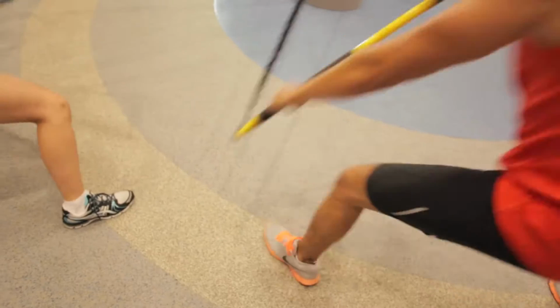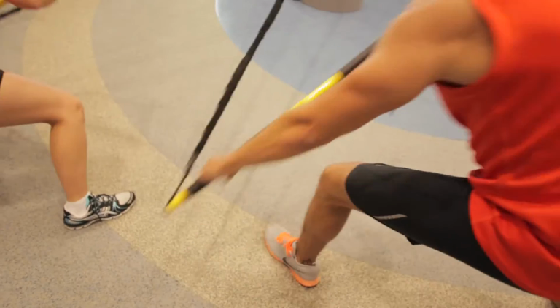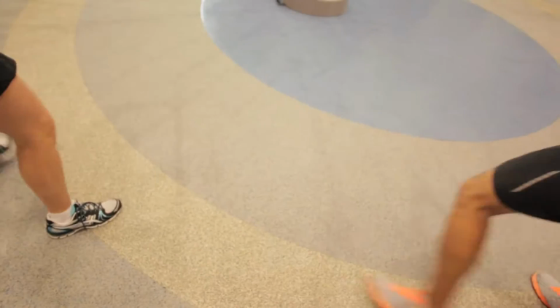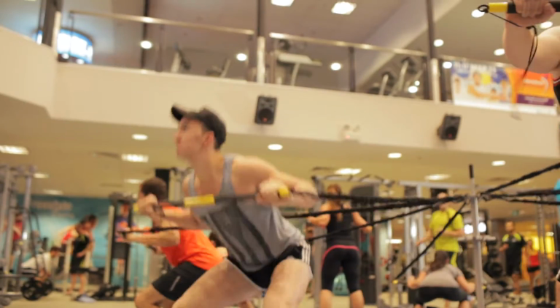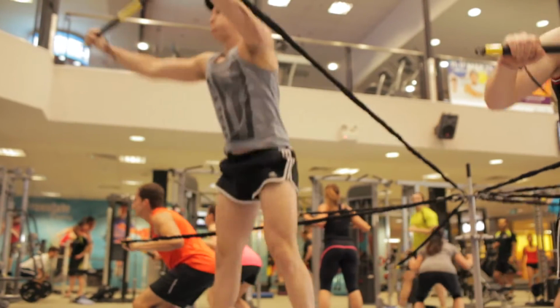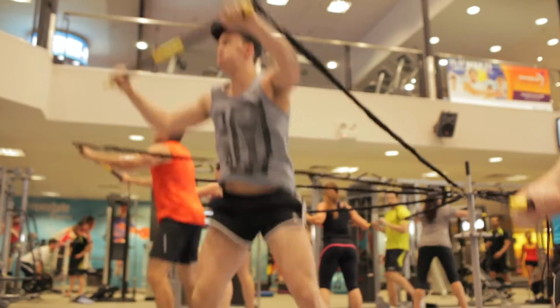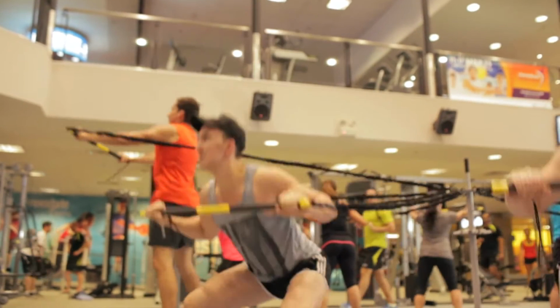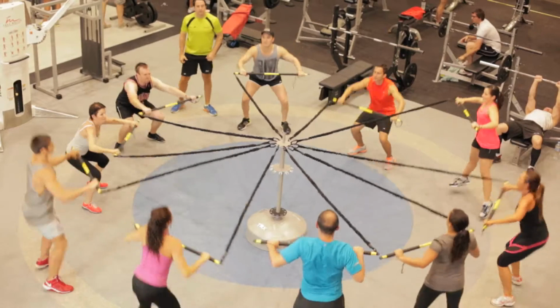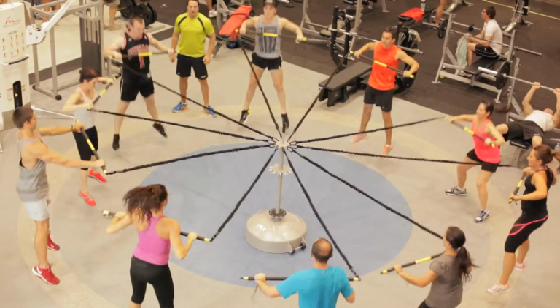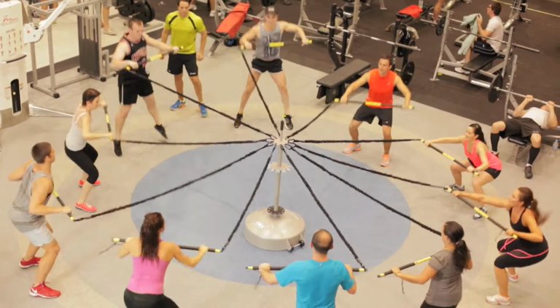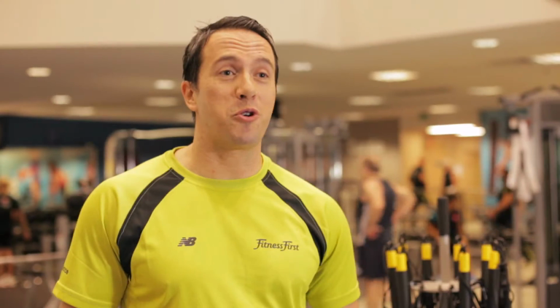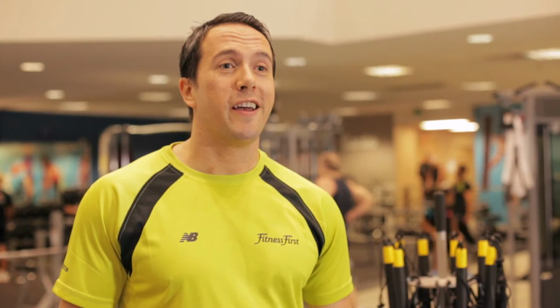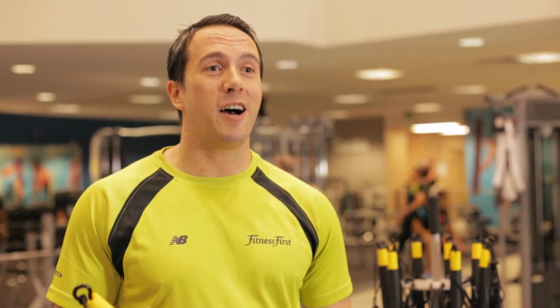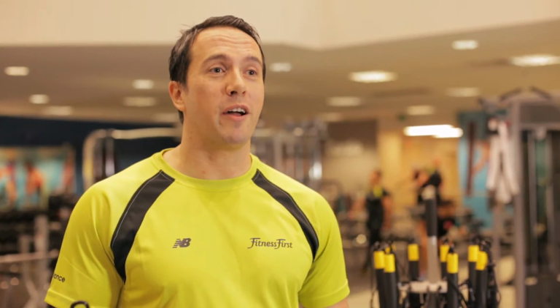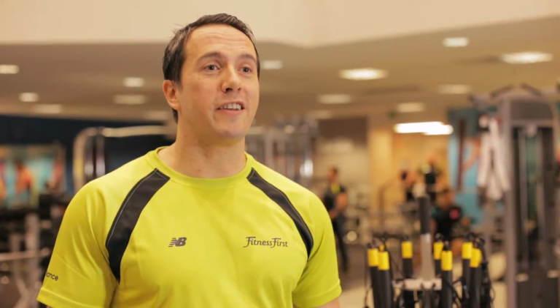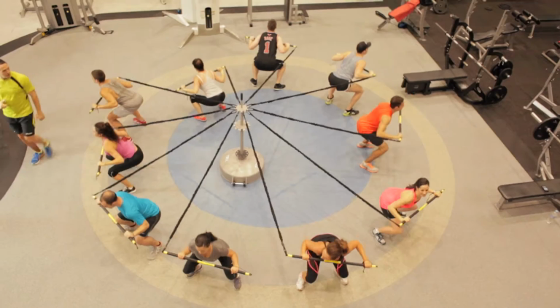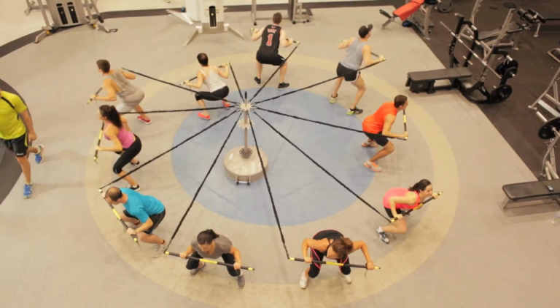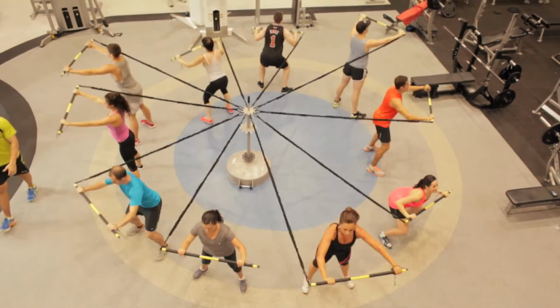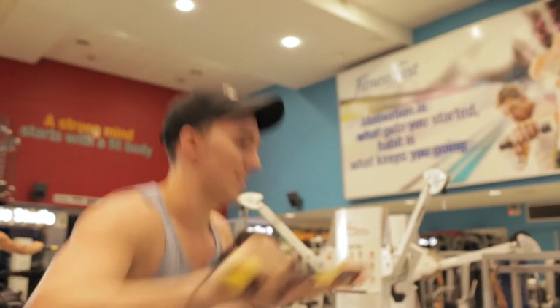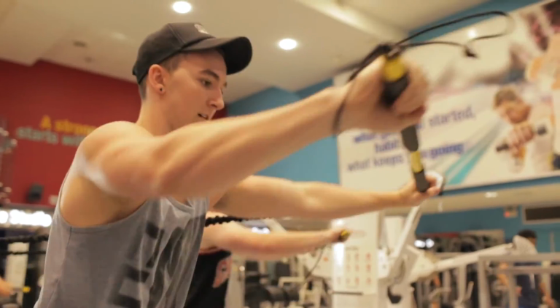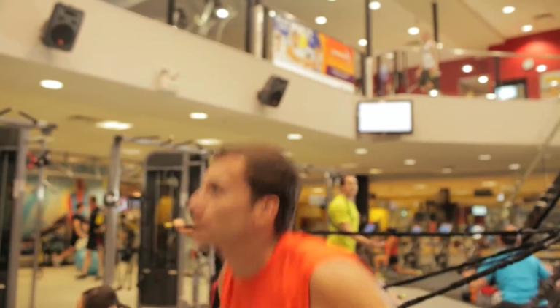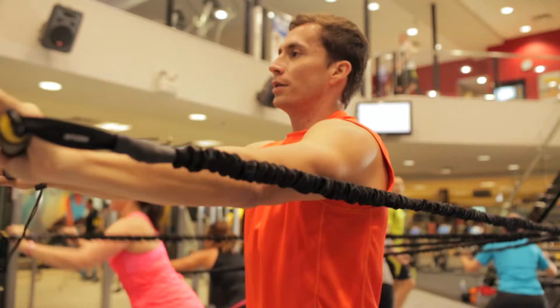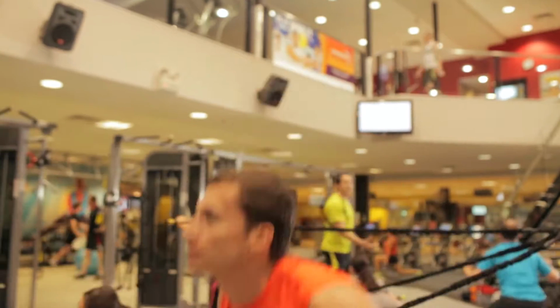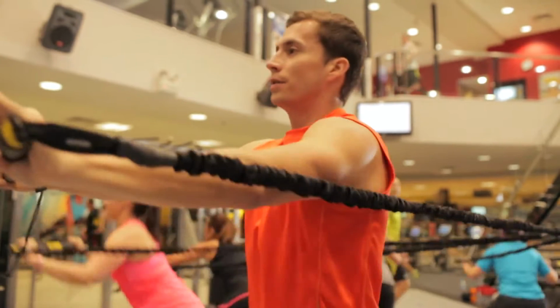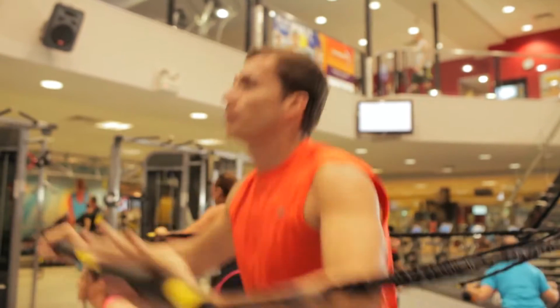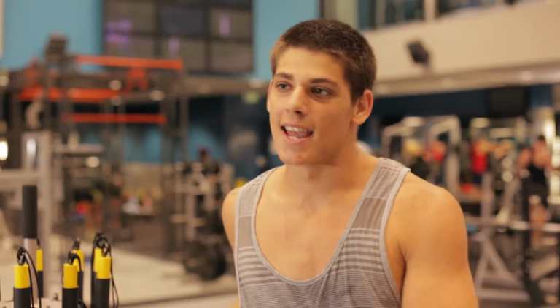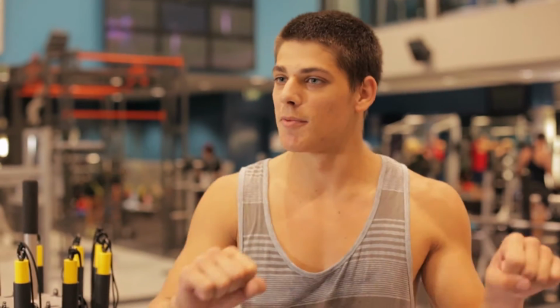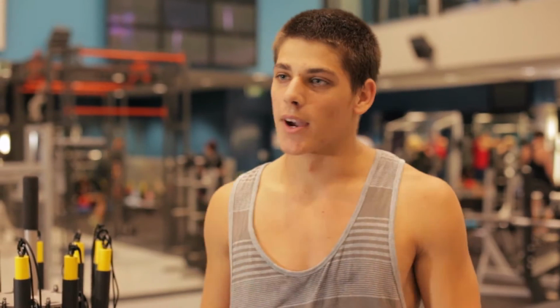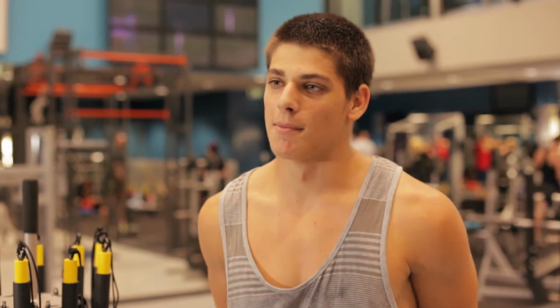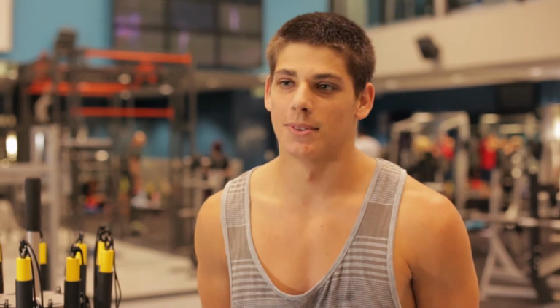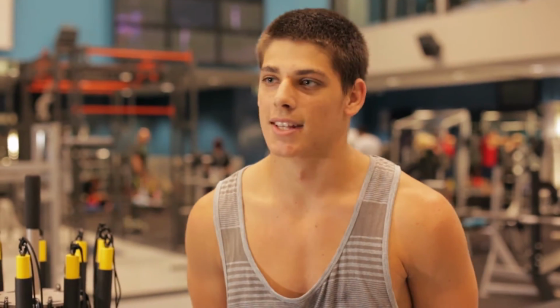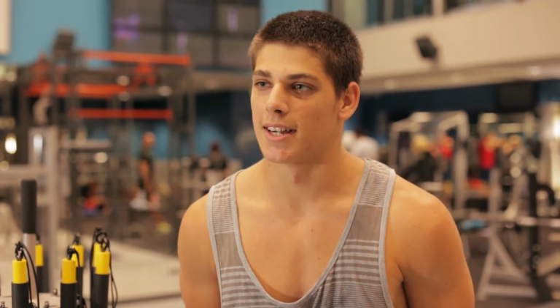We've got a 15 minute format and a 30 minute format. You can see the heart rate goes up real quick and people are glad for the amount of work they can get done in 15 minutes. It seems like easy movements but you're working out every muscle — it's pretty hard.